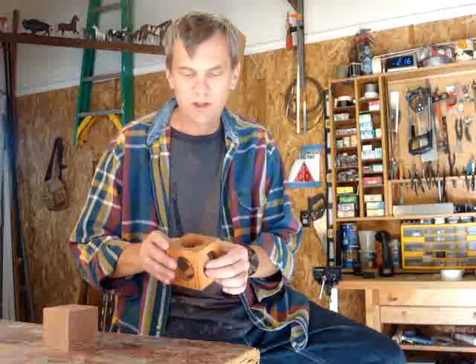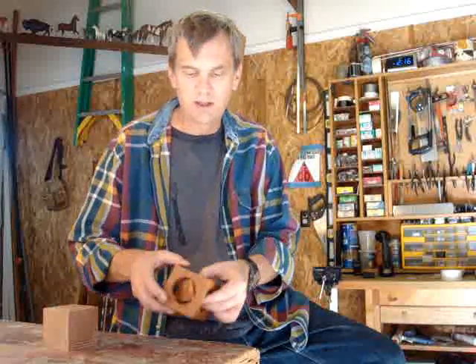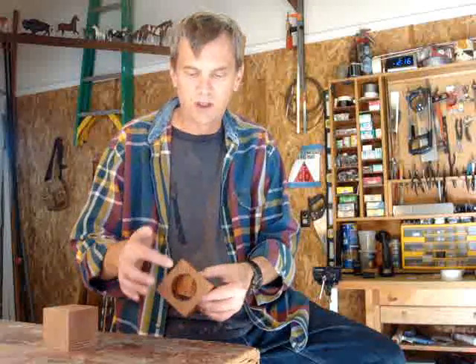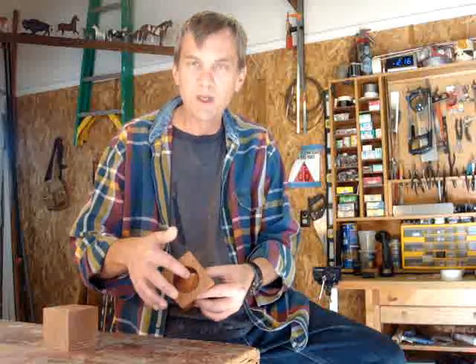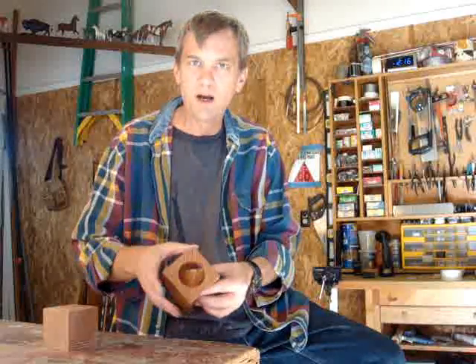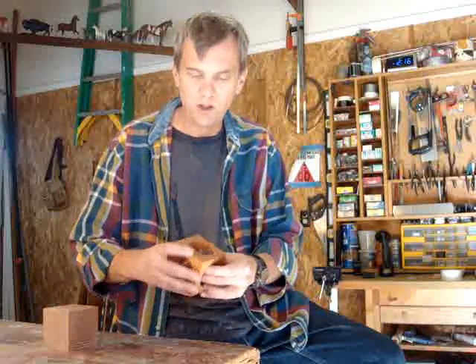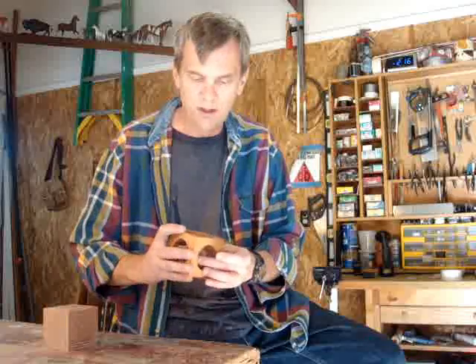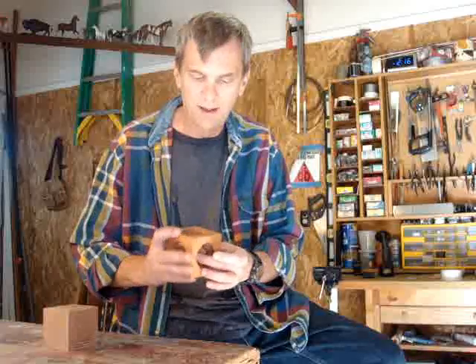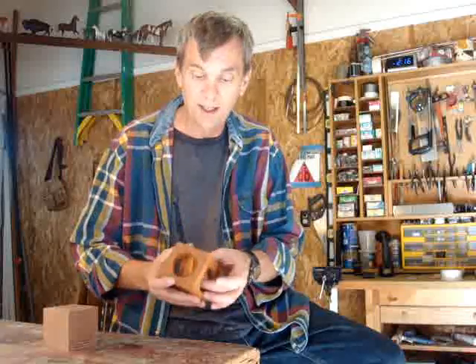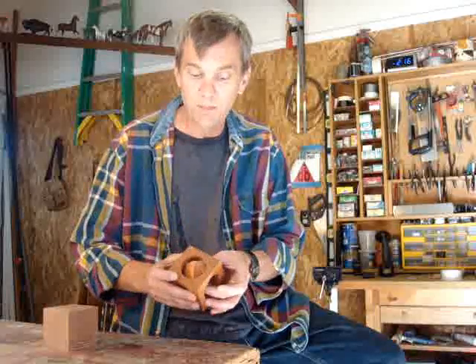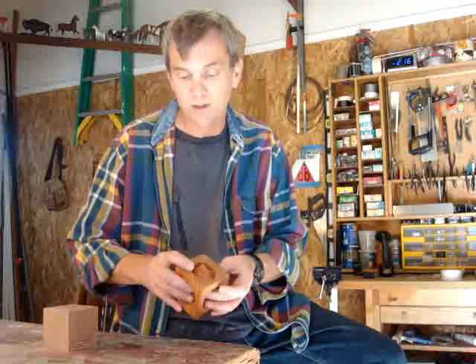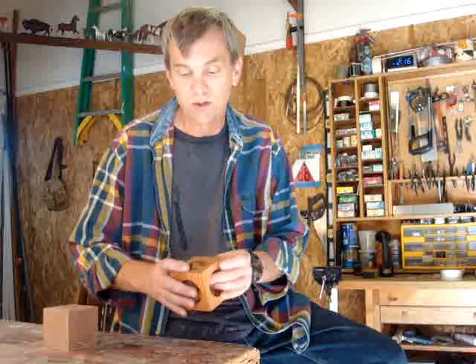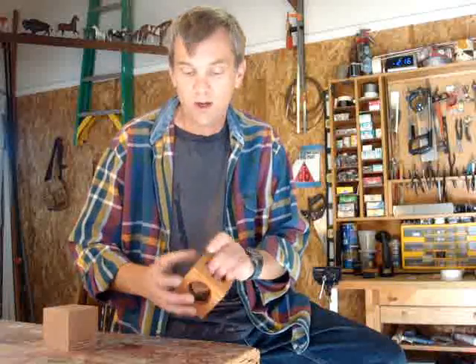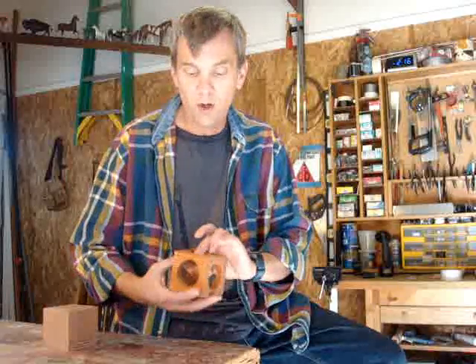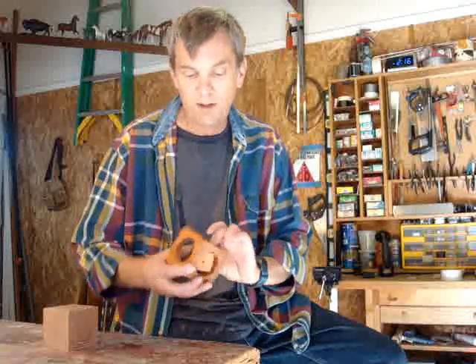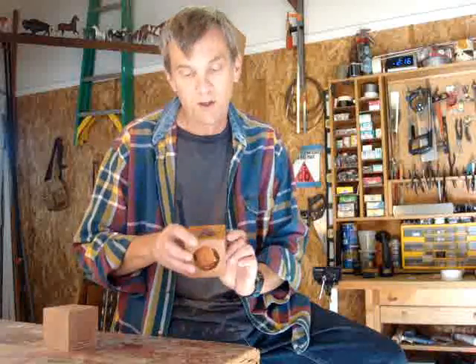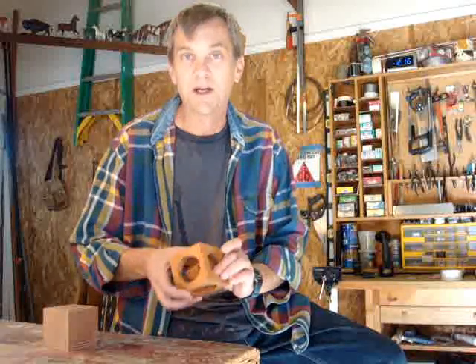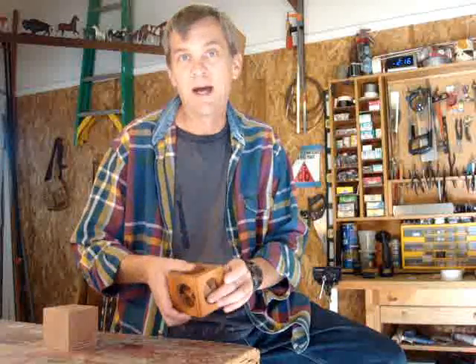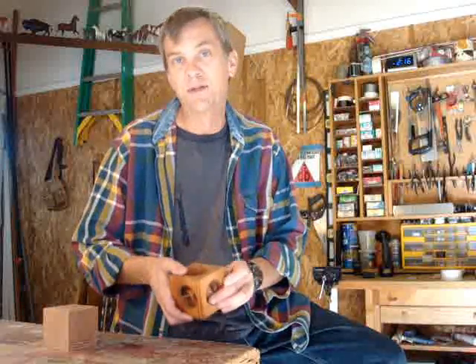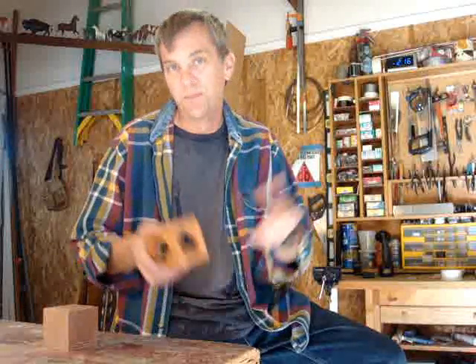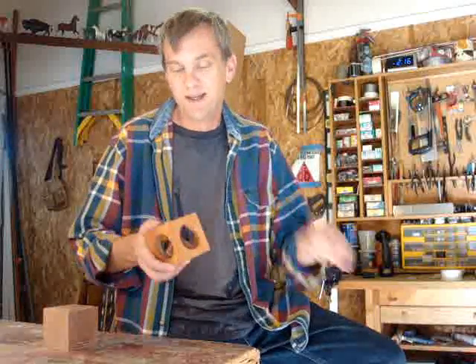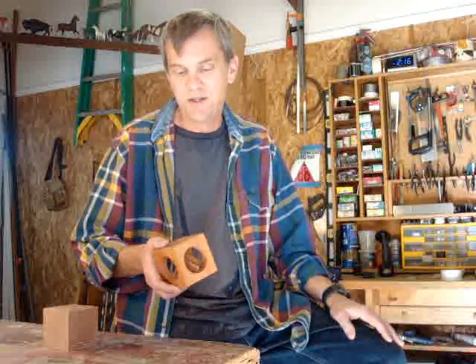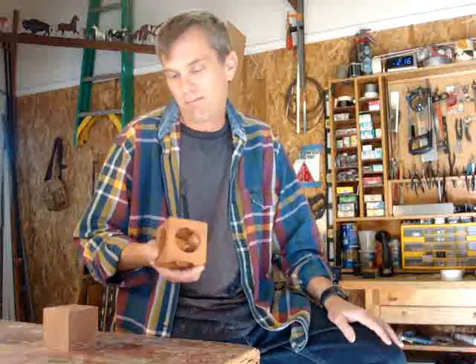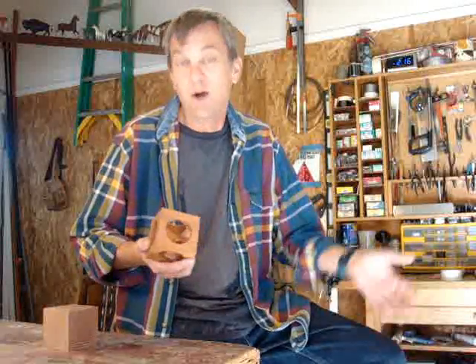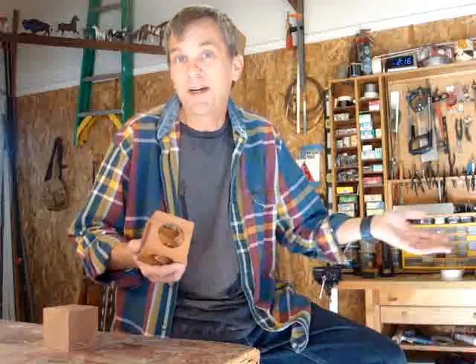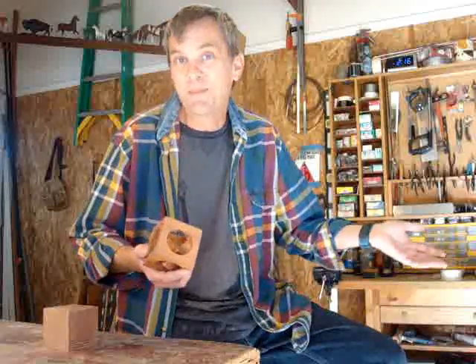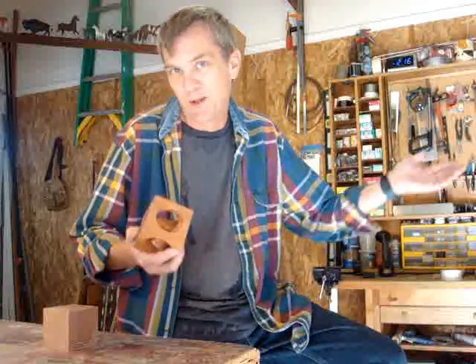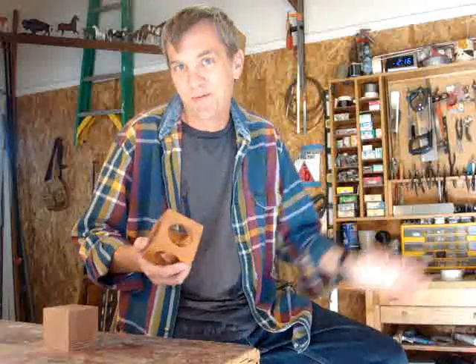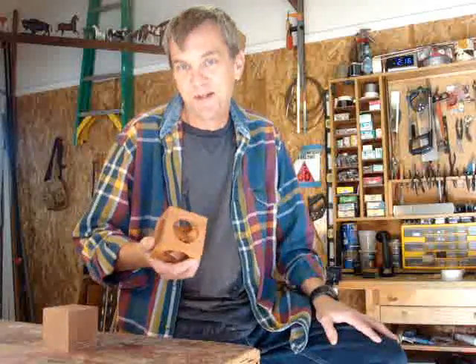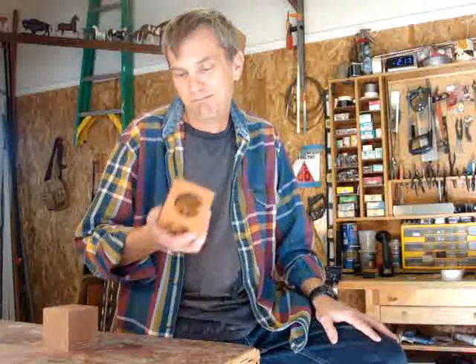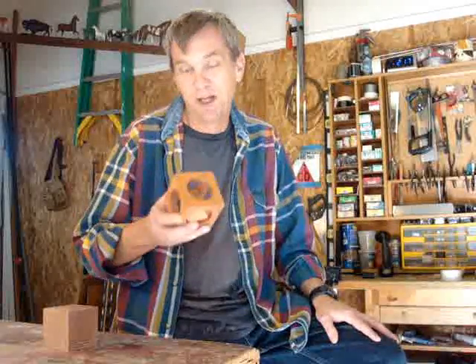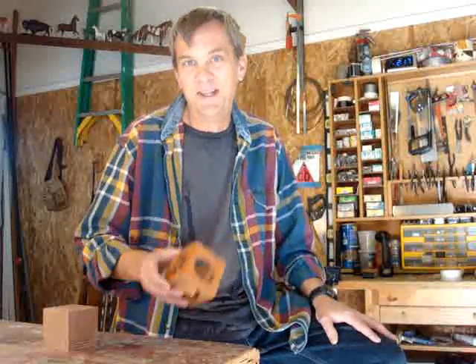It looks like there's a cube in there and you wonder how it got in there, because there's no way for it to come out. It's a lot of fun to play with.